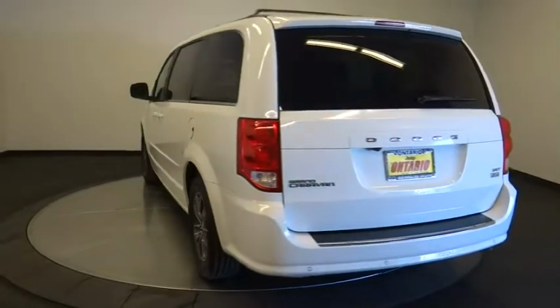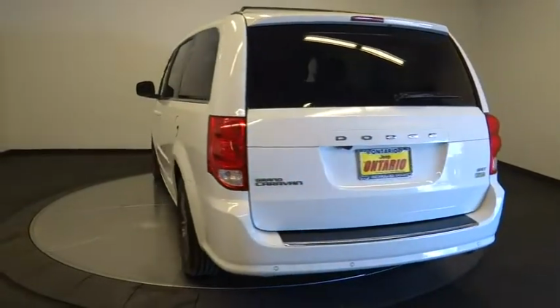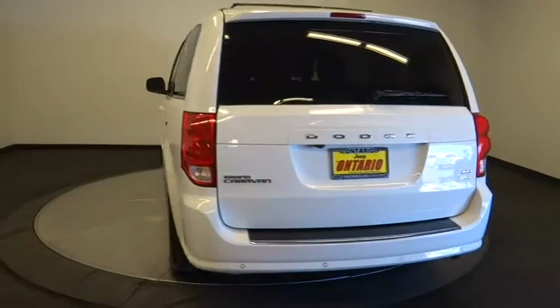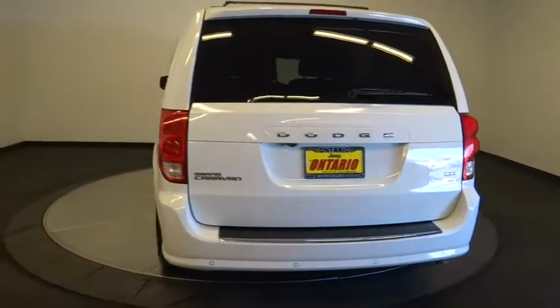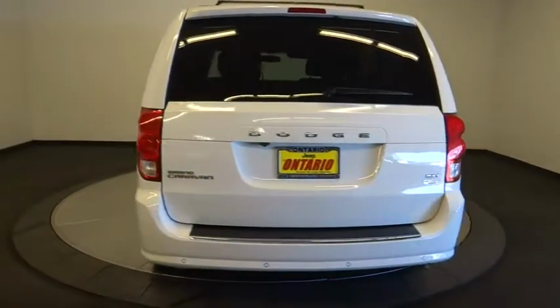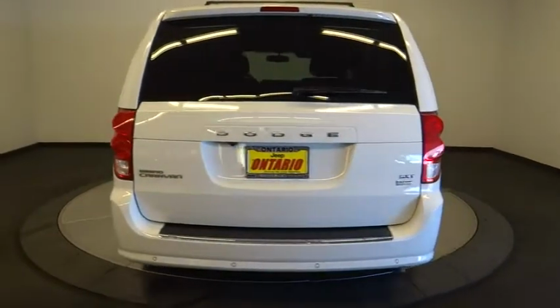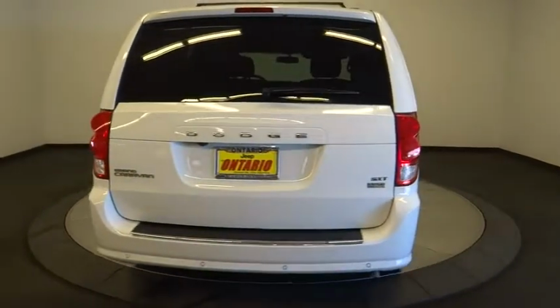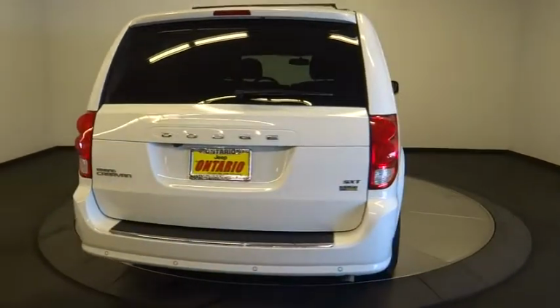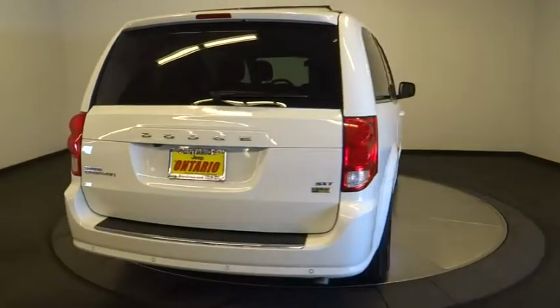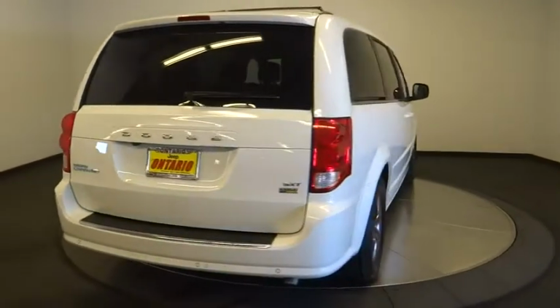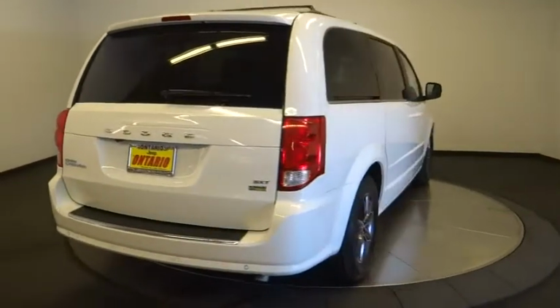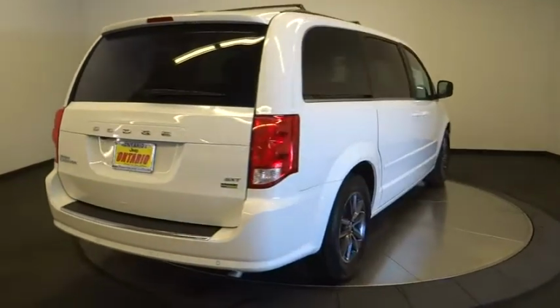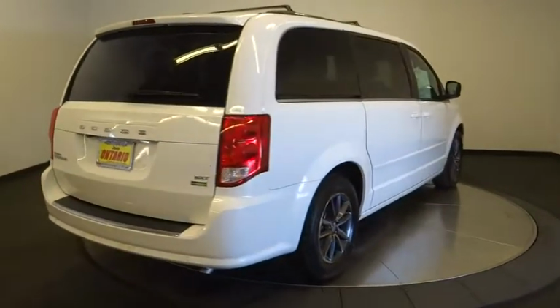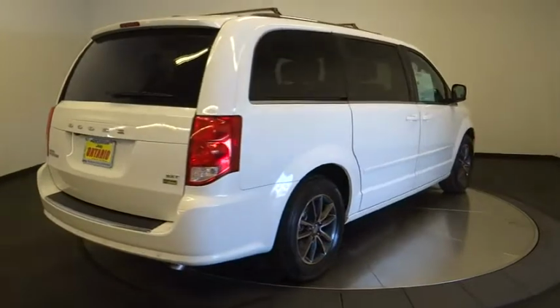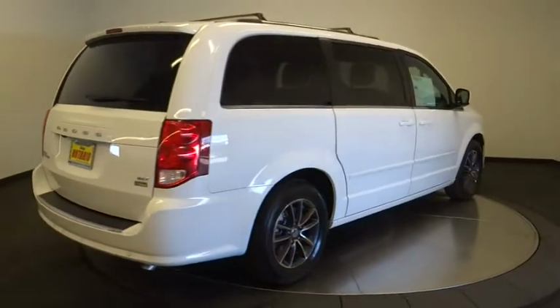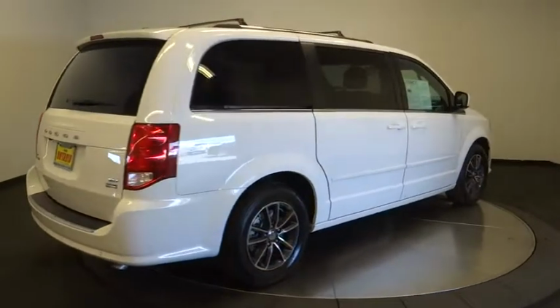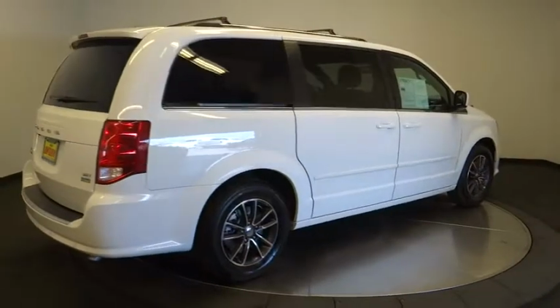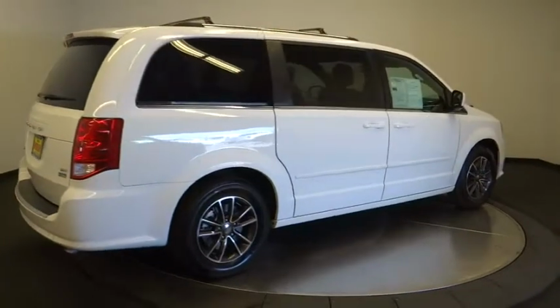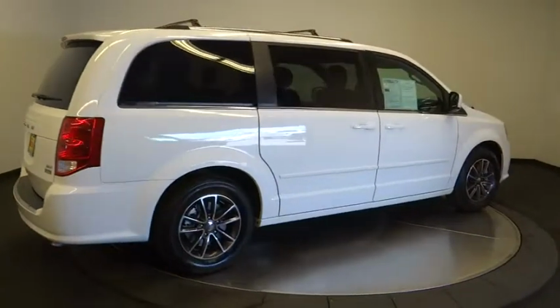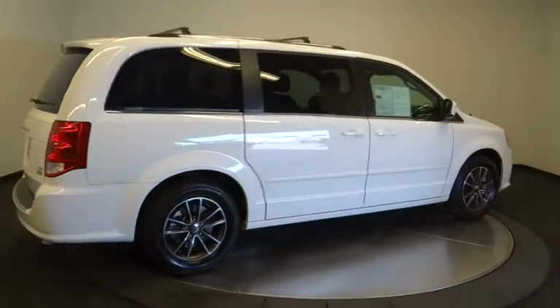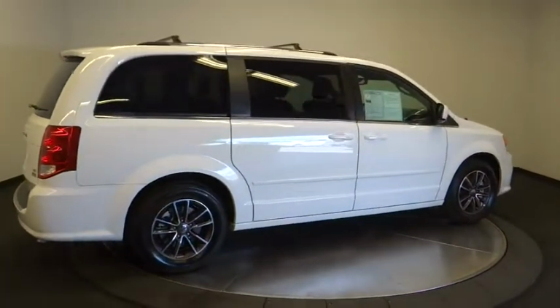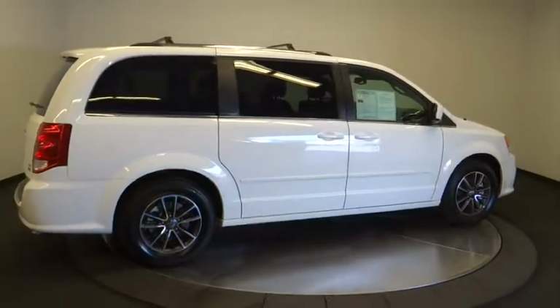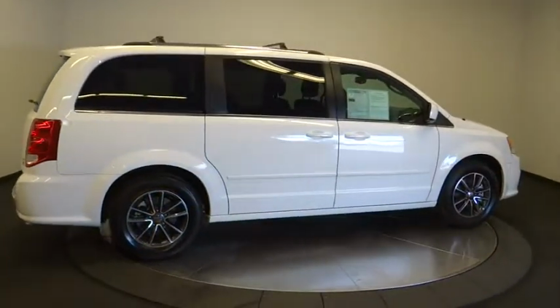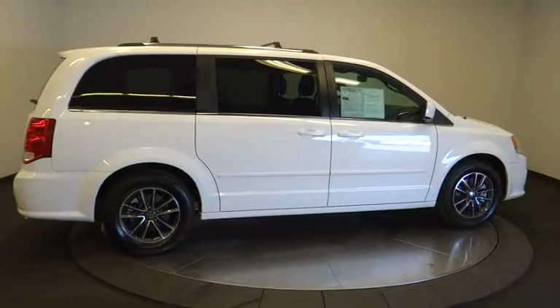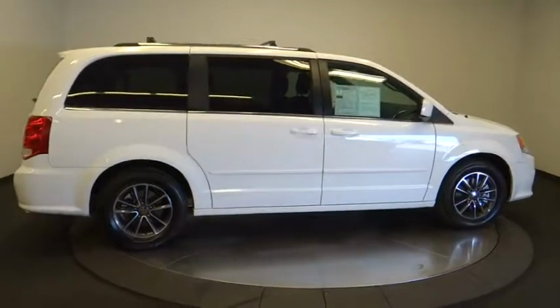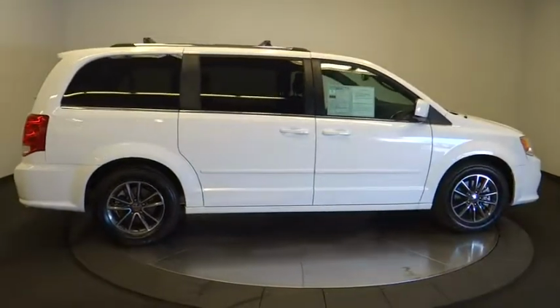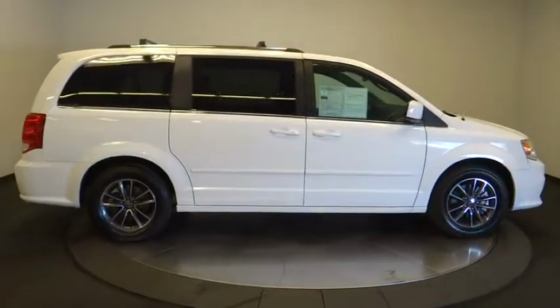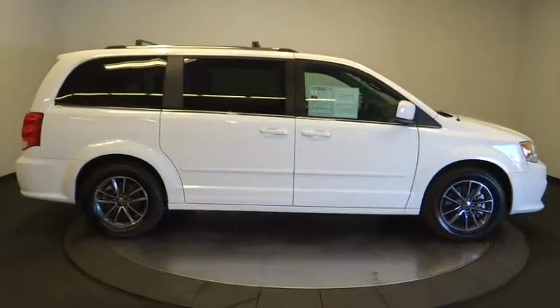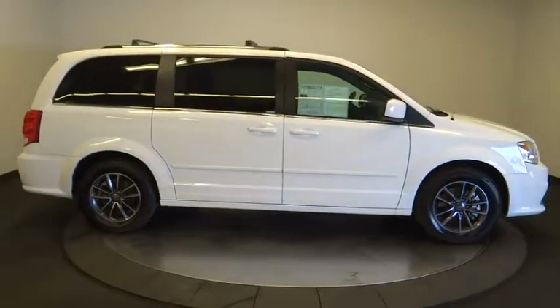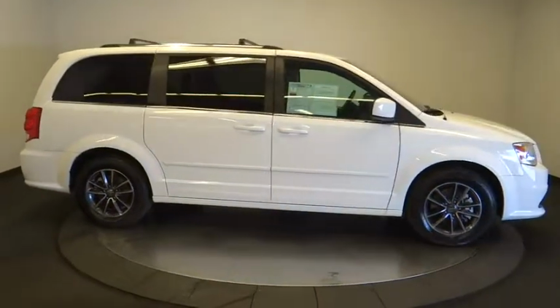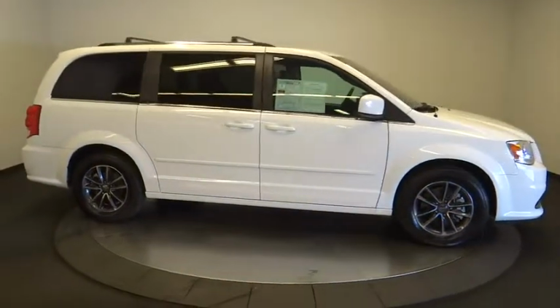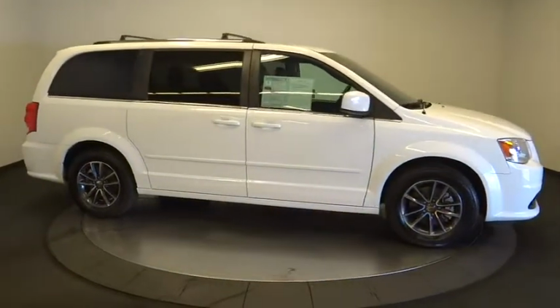Power liftgate, traction control, backup camera, stability control, keyless entry, steering wheel audio controls, remote engine start, anti-lock braking system, dual airbags, leather-wrapped steering wheel, alloy wheels, adjustable steering wheel, power steering.